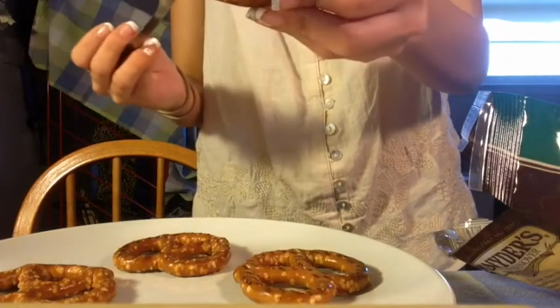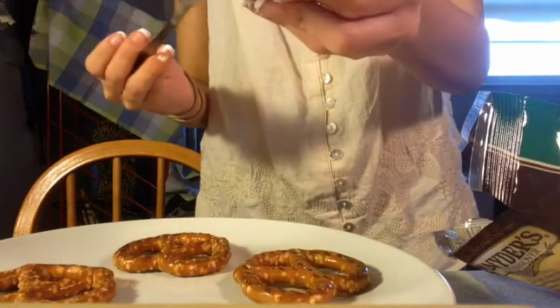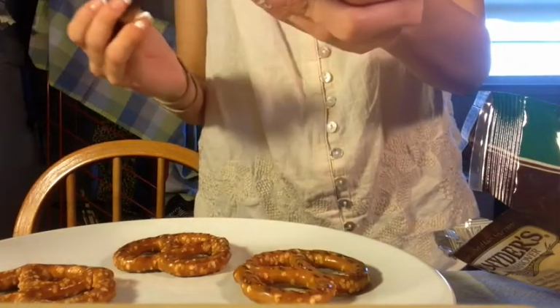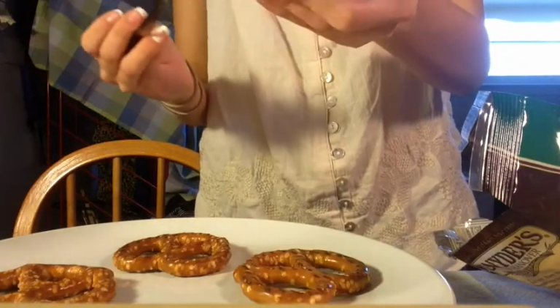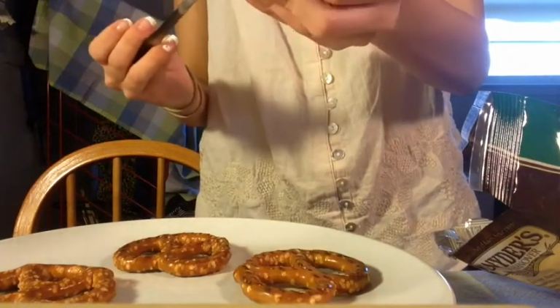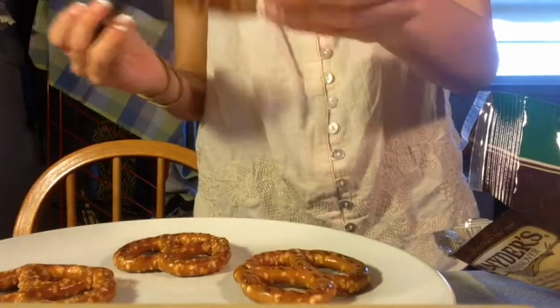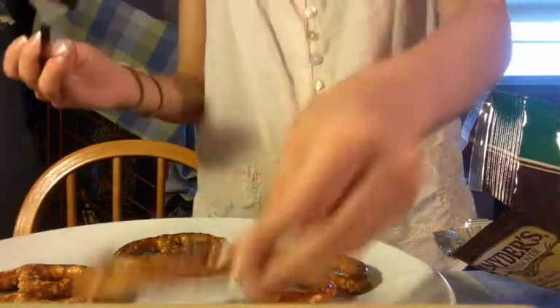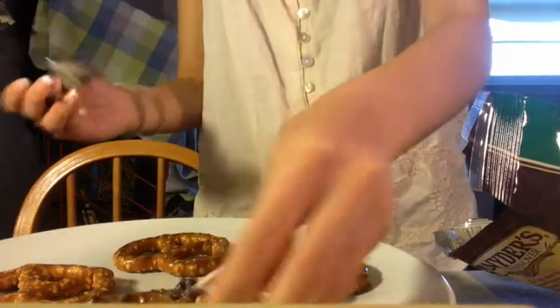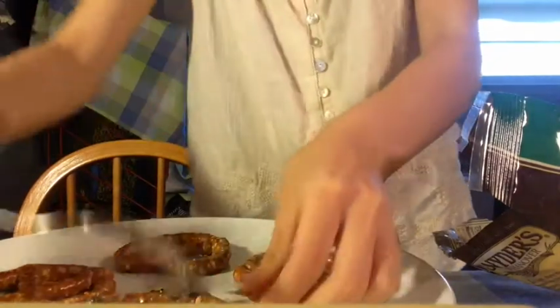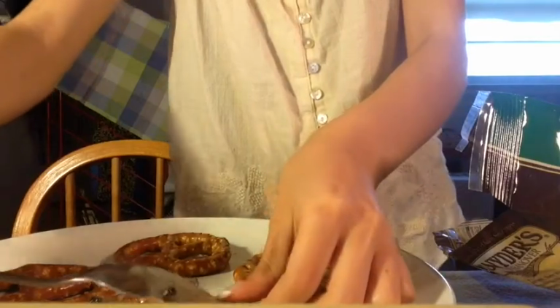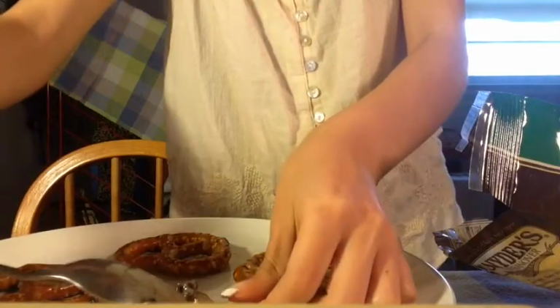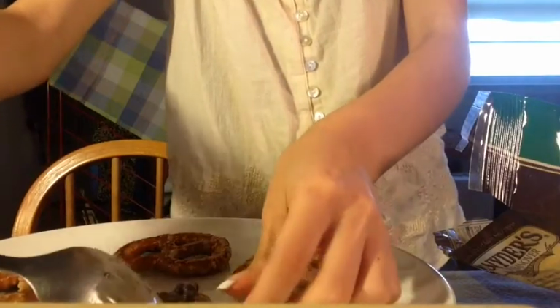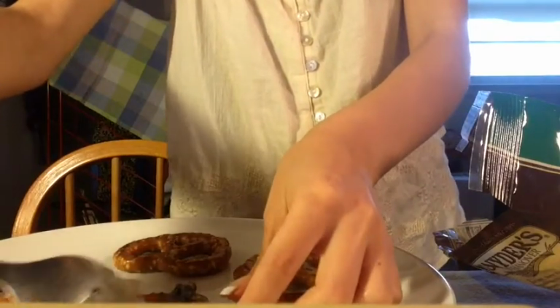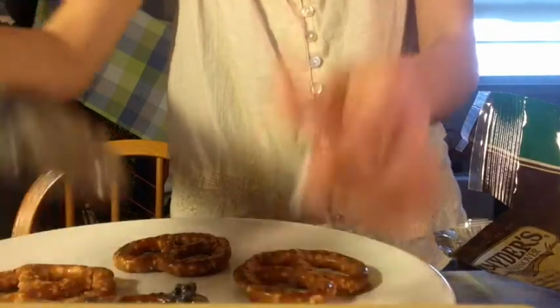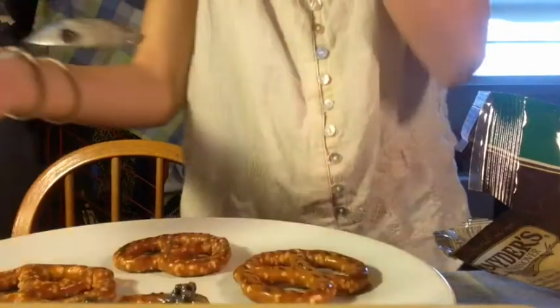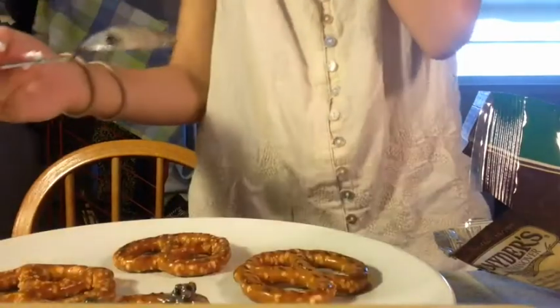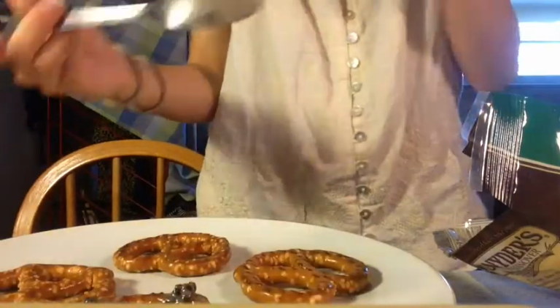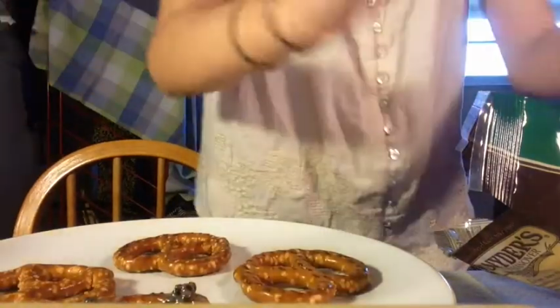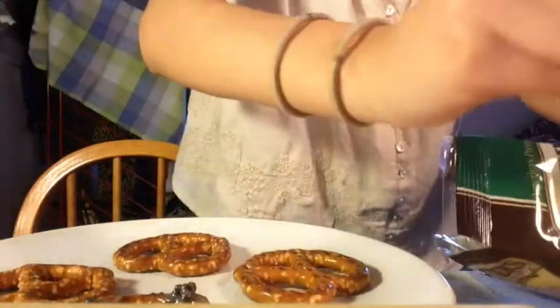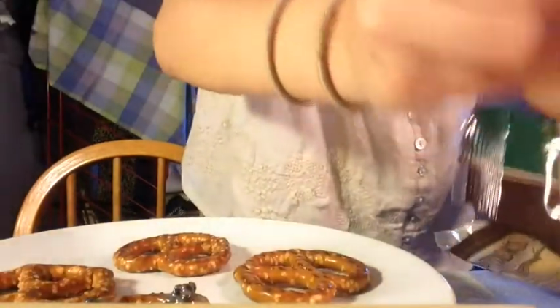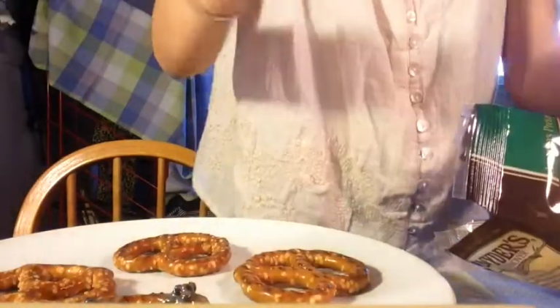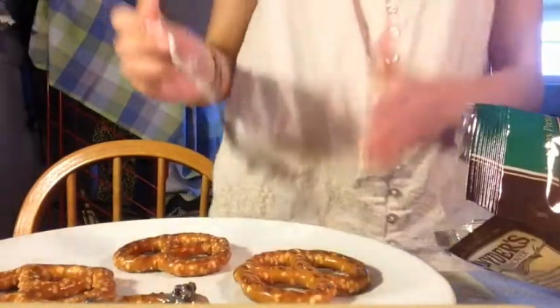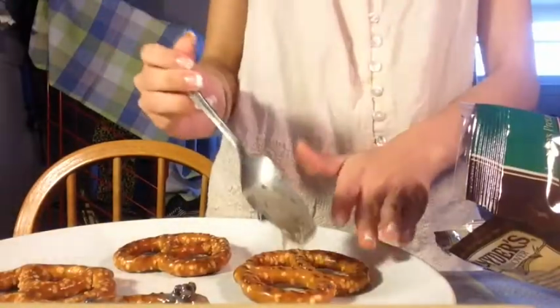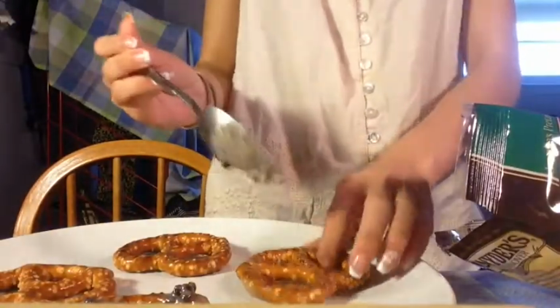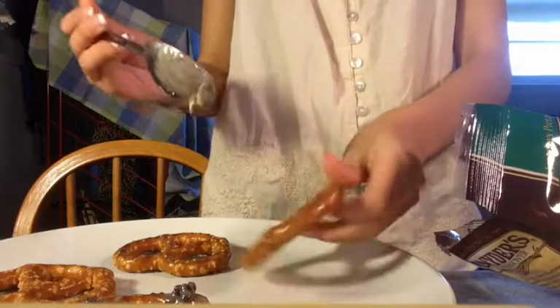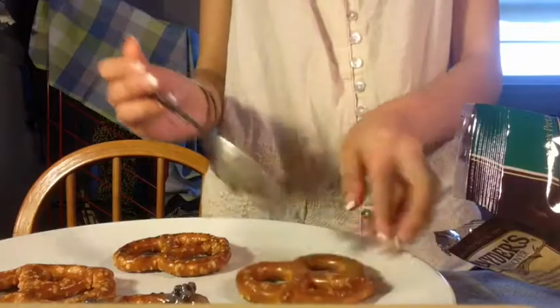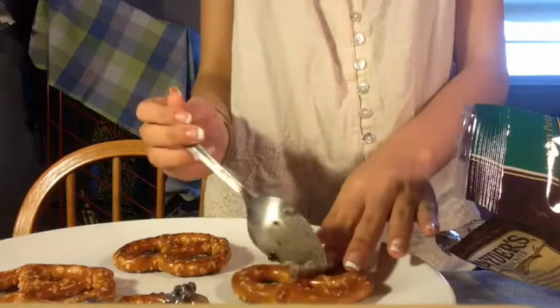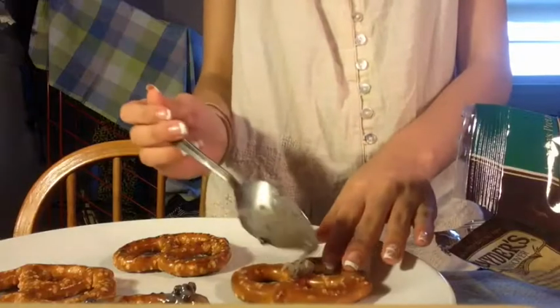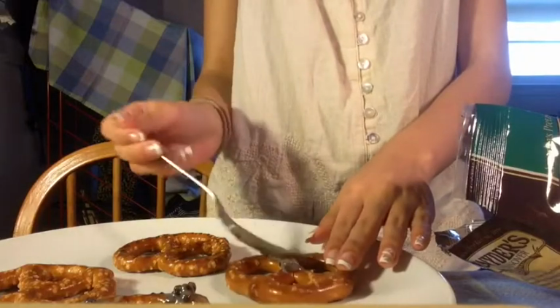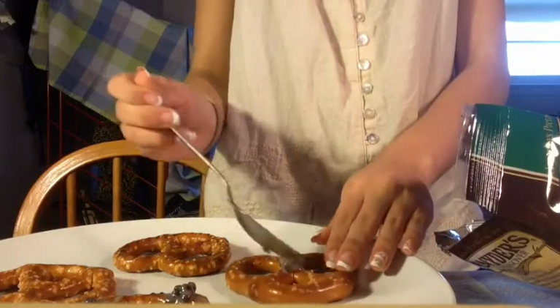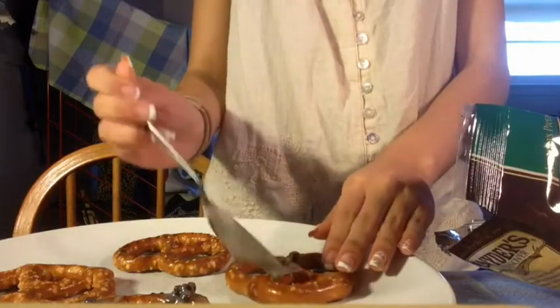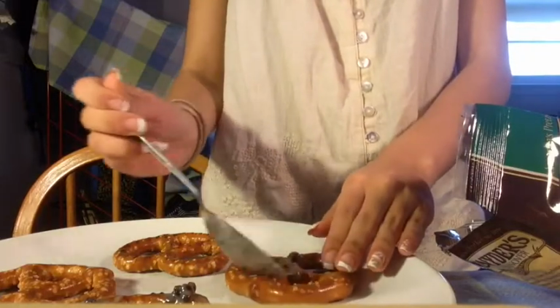You might want to try any type of chocolate. You can also use chocolate melts, but I decided to use Hershey's because that's what I found available to me.